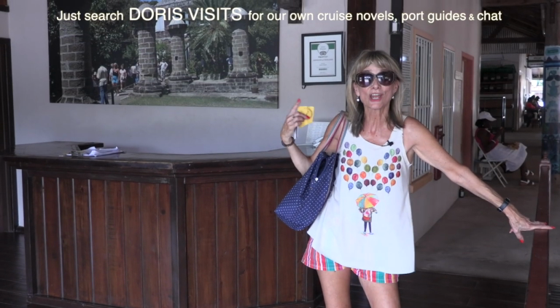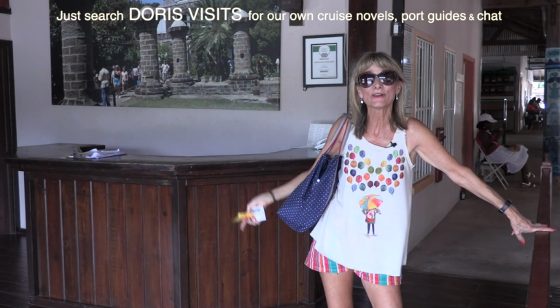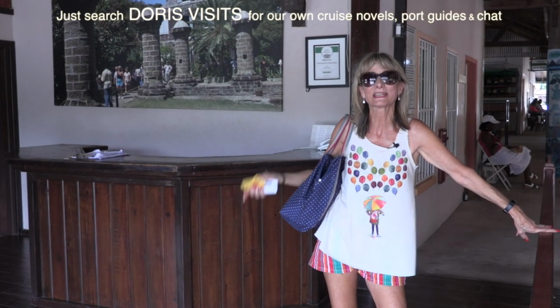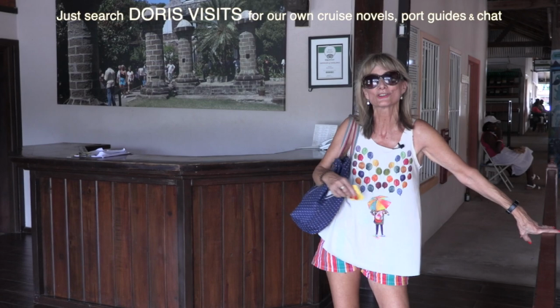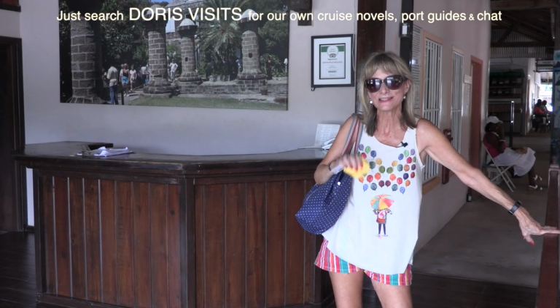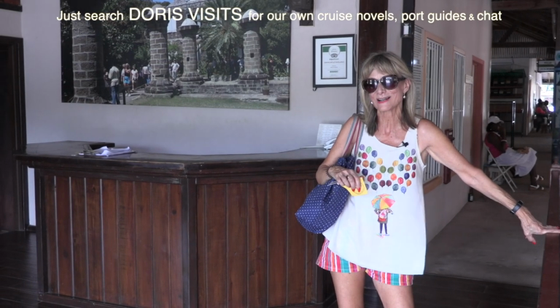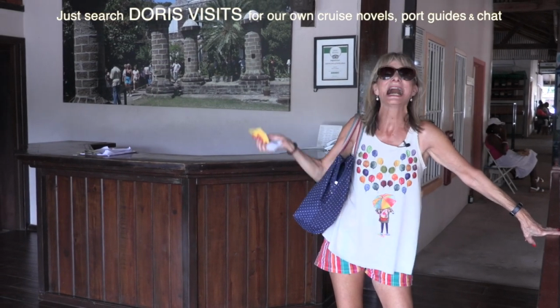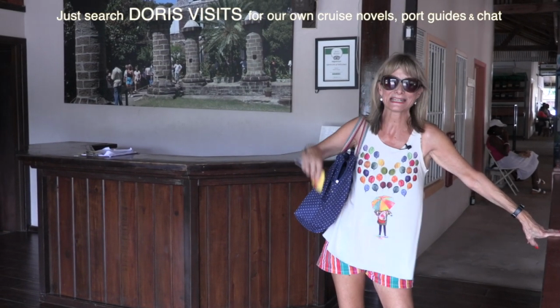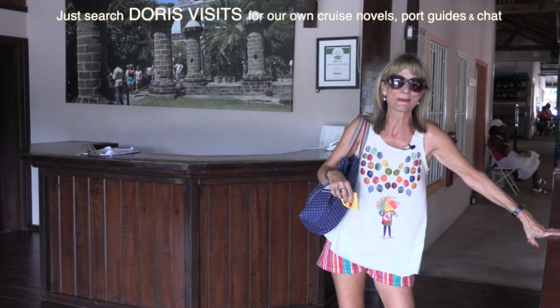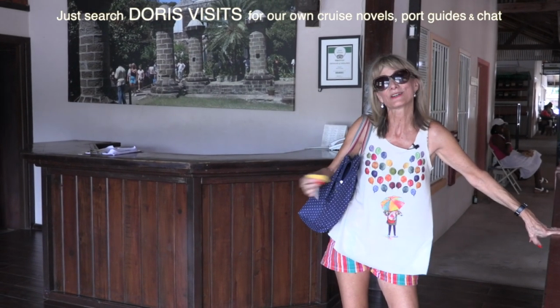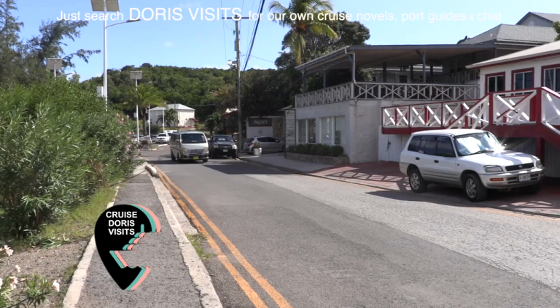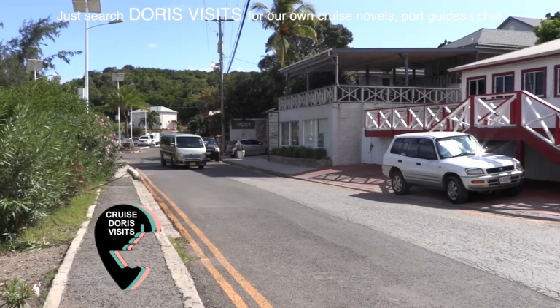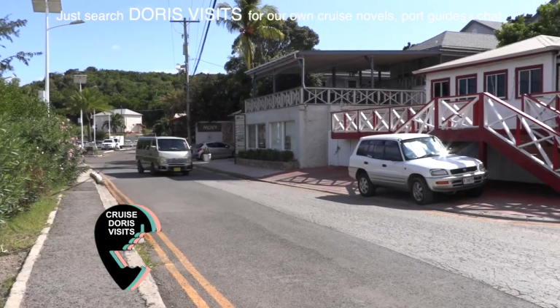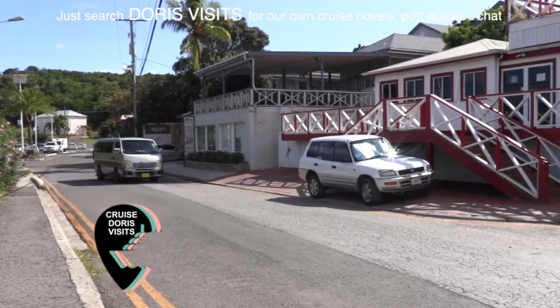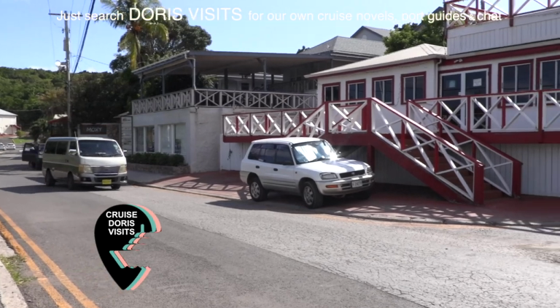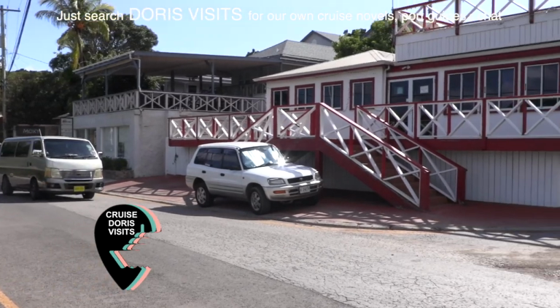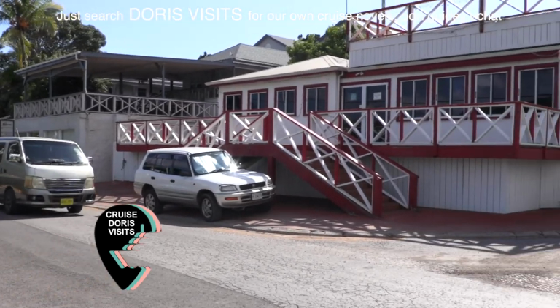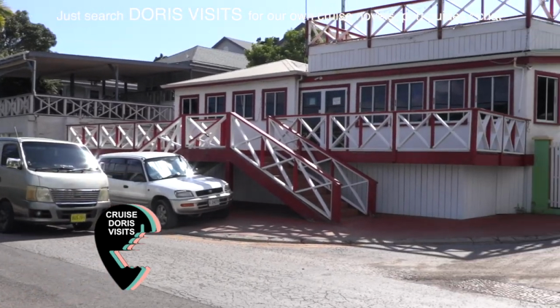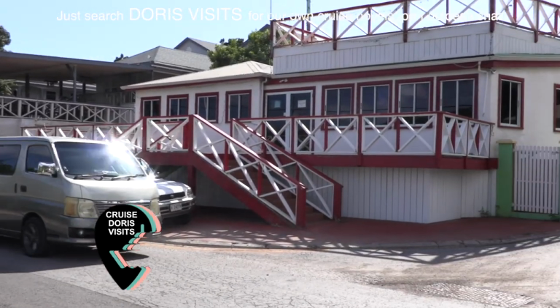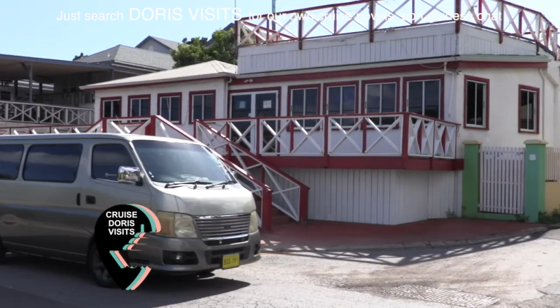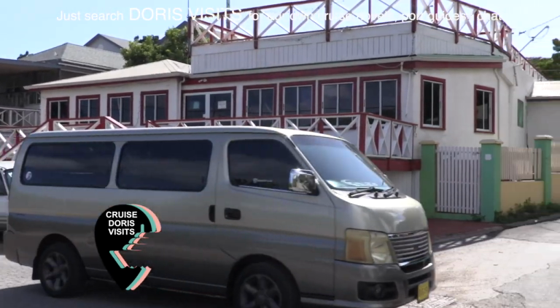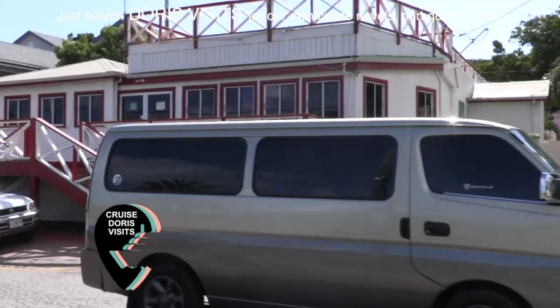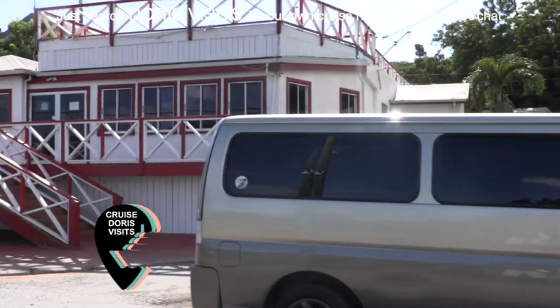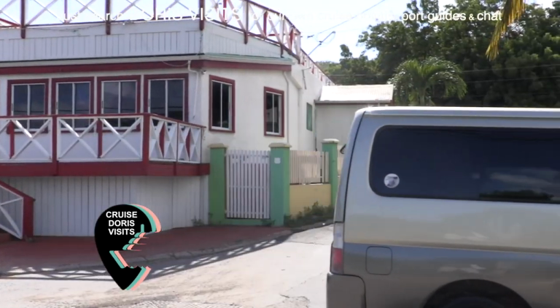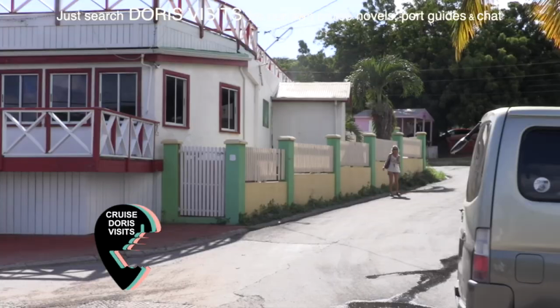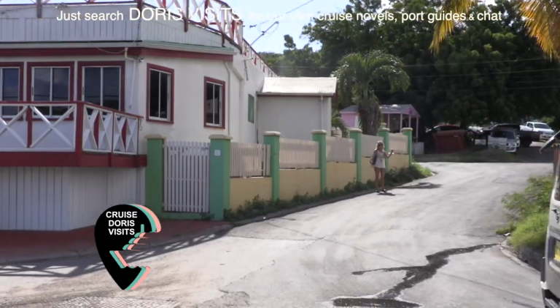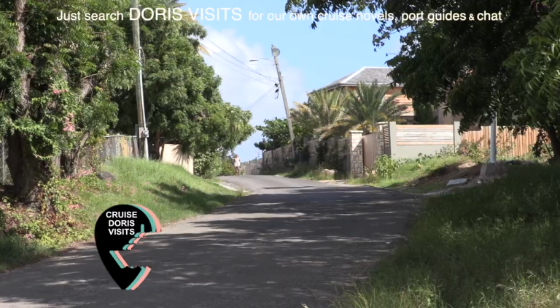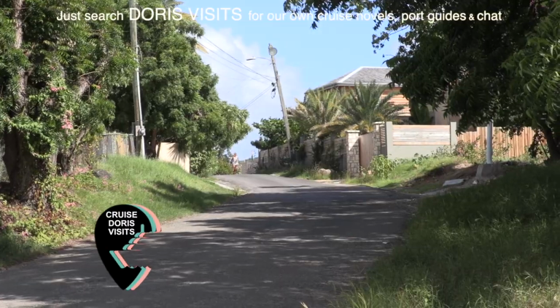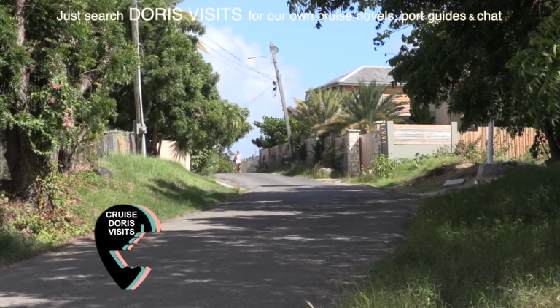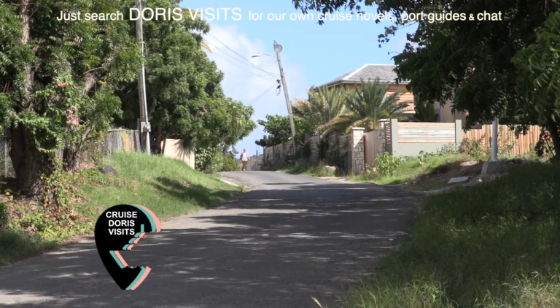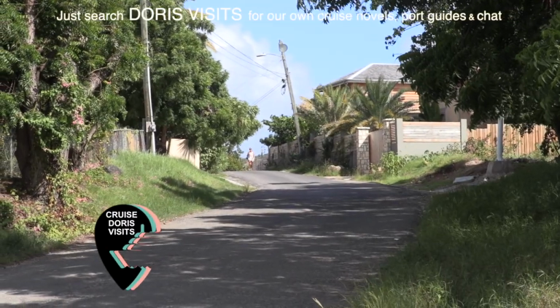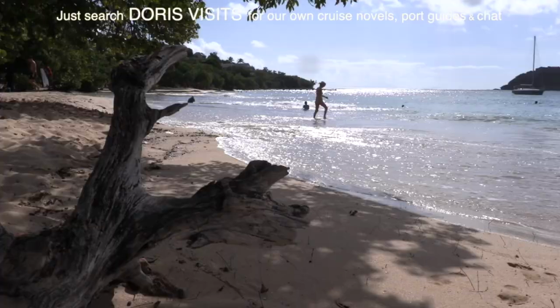Shirley Heights is a lookout onto Nelson's Dockyard. It's got a hotel there but it does cost you $10 up and $10 back, so it's up to you. If you've seen Nelson's Dockyard and you want to go to the beach, come down to the red and white building, go all the way up the hill and then turn left all the way down to the beach.